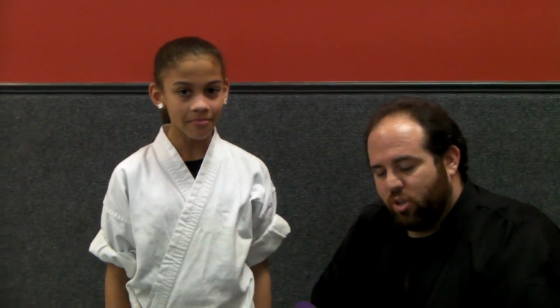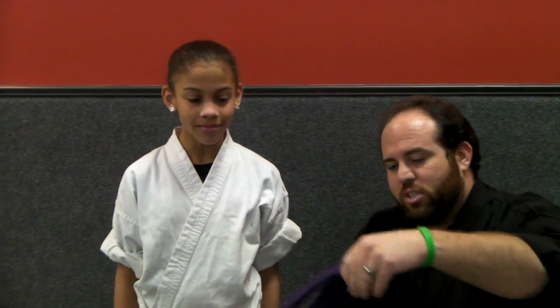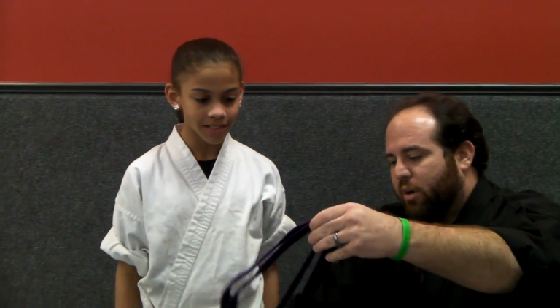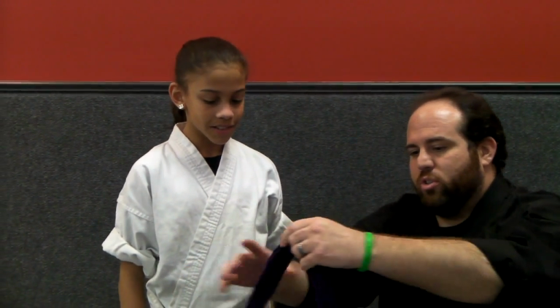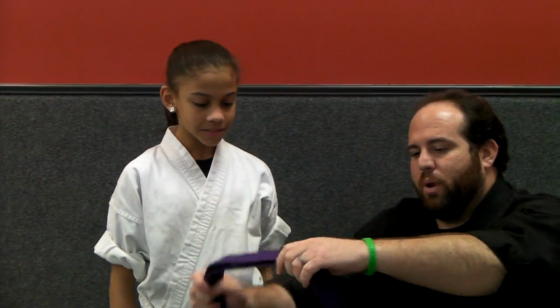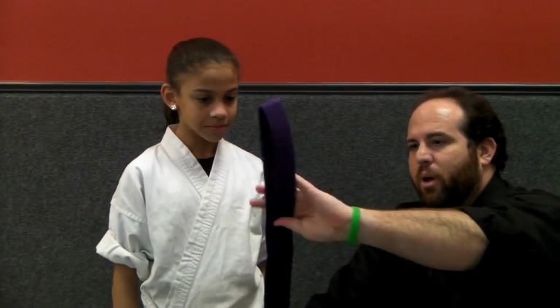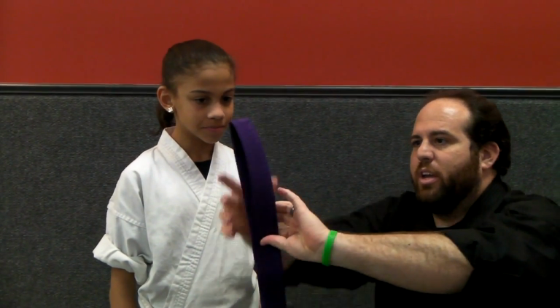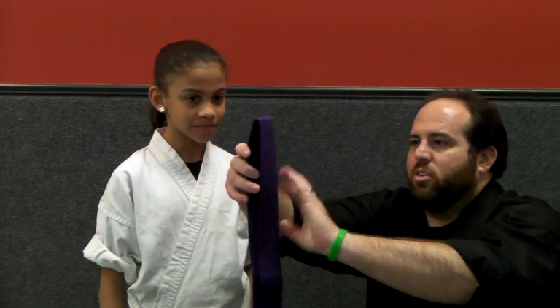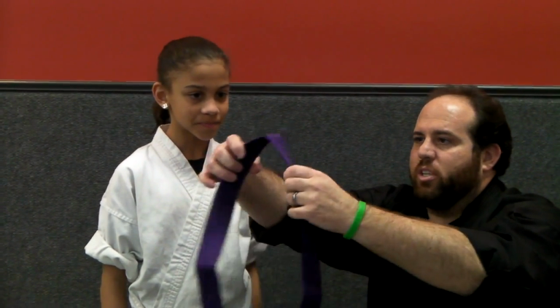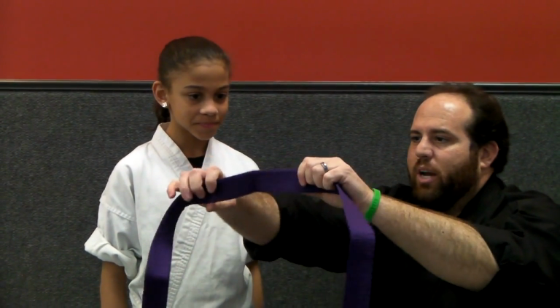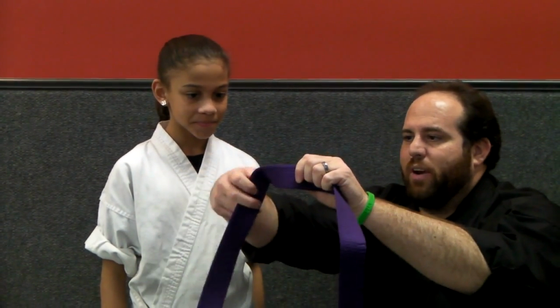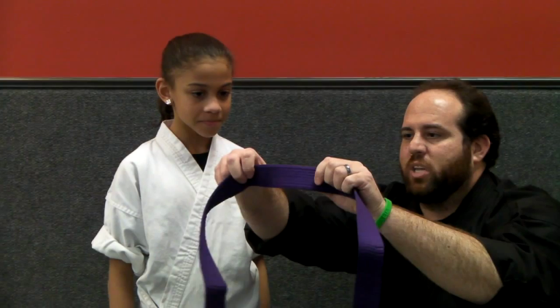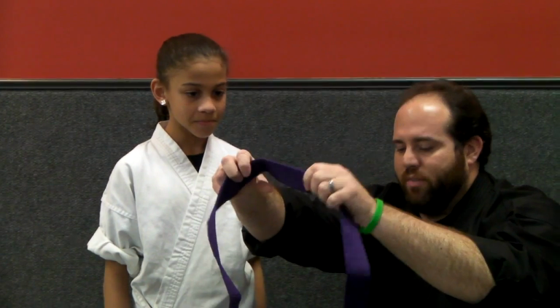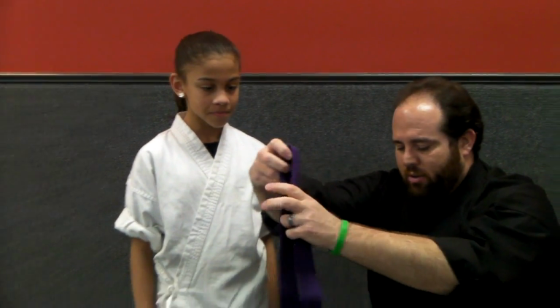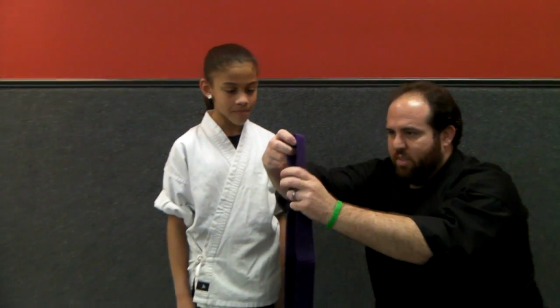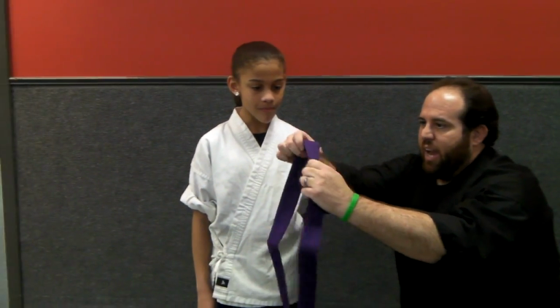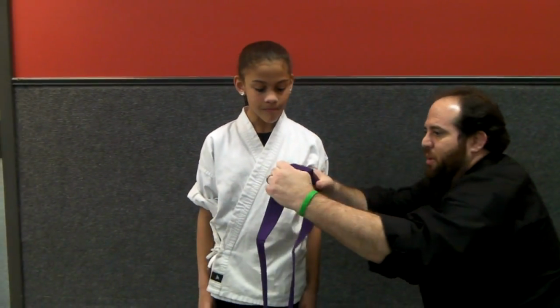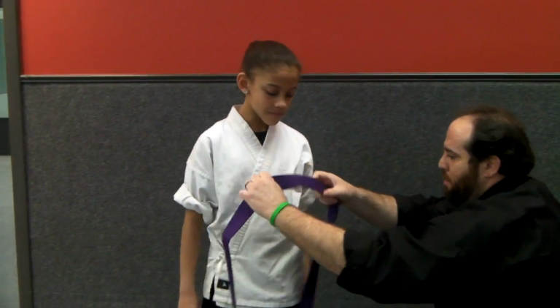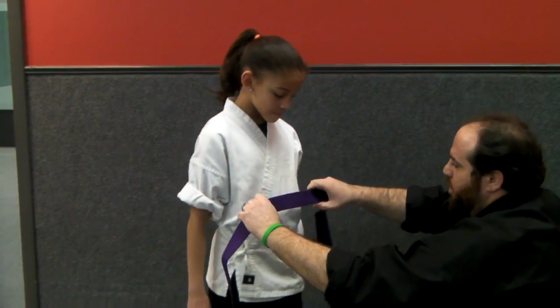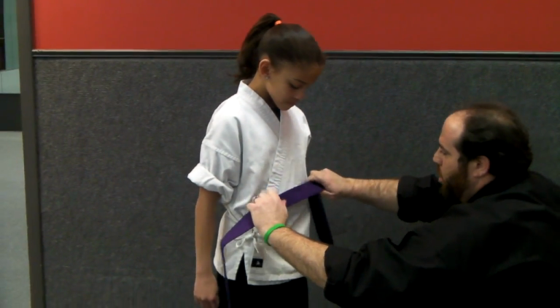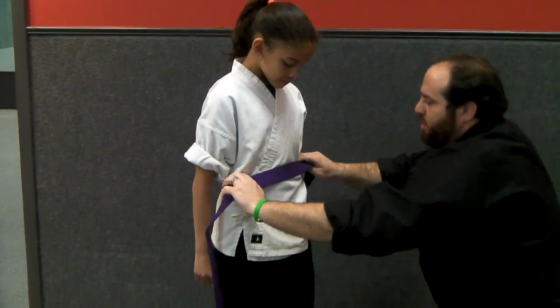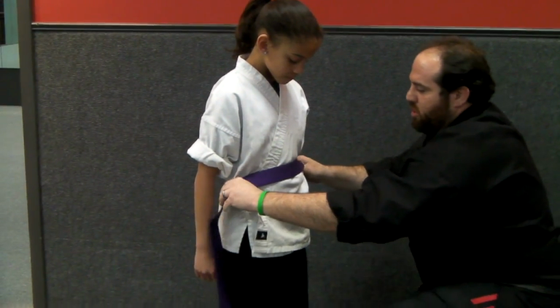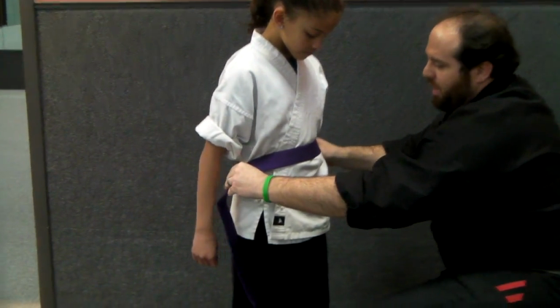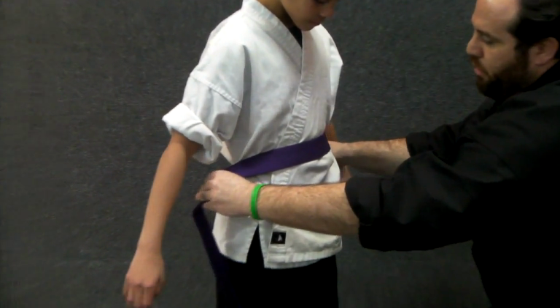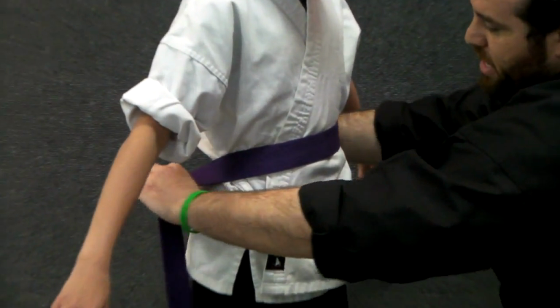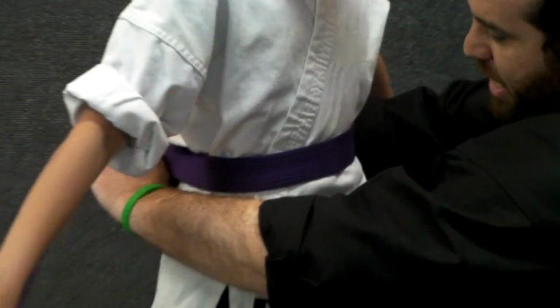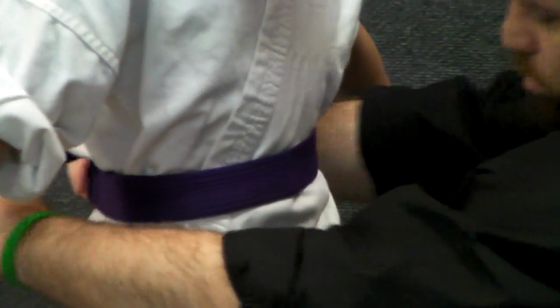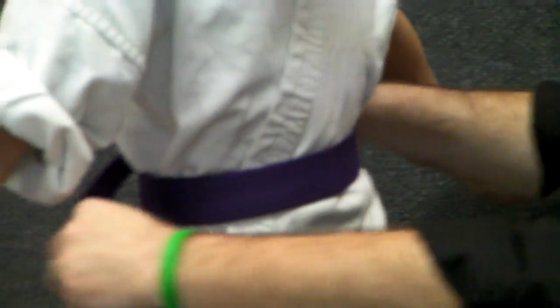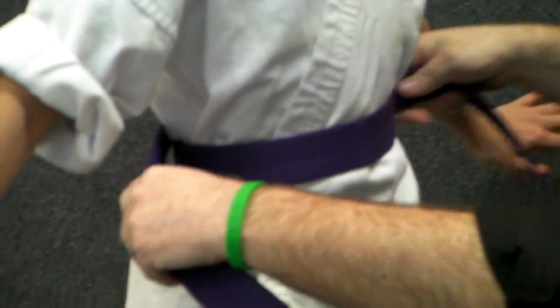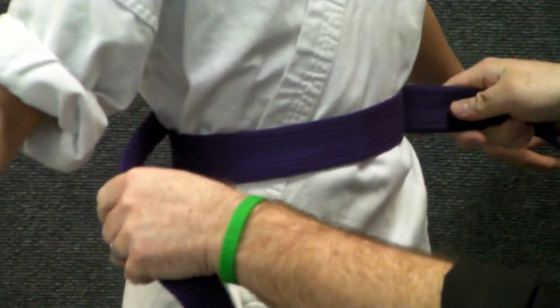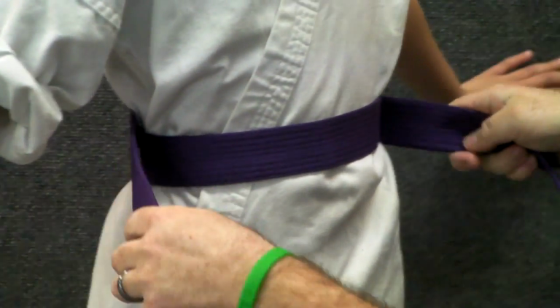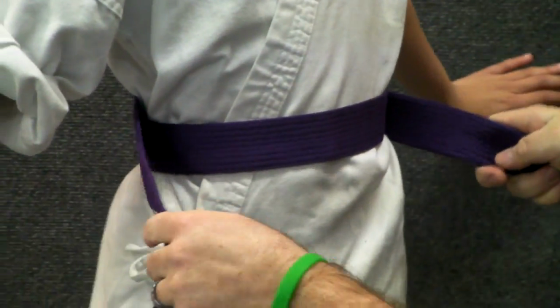So the first thing that we're going to do is open up the belt, so nice and wide, and we find the center of the belt. The middle of that belt is going to go on the student's body in the front, and it'll wrap around in the back and back out to the front.